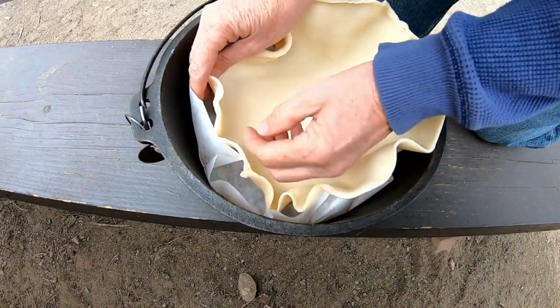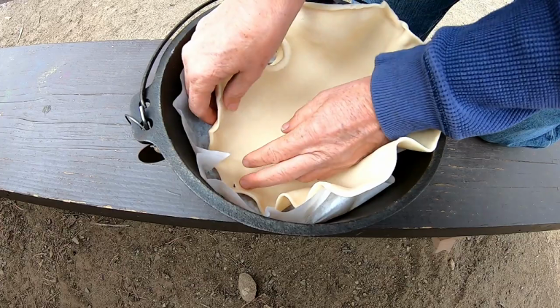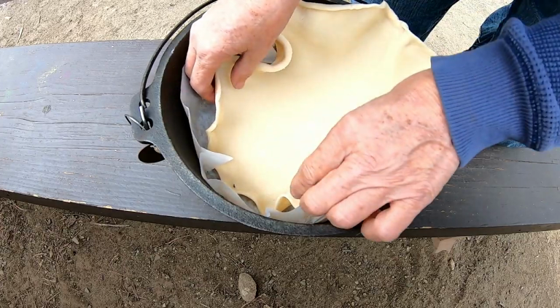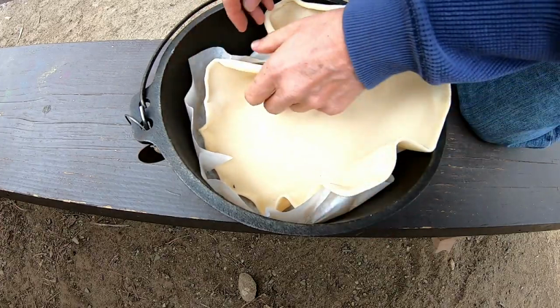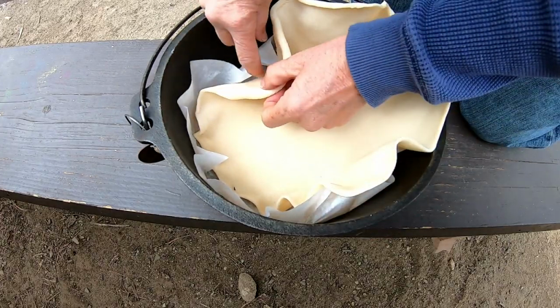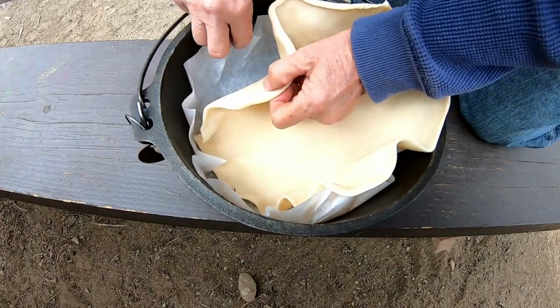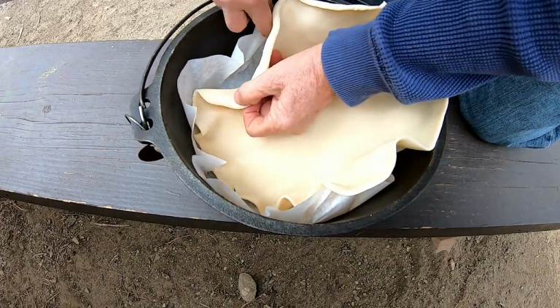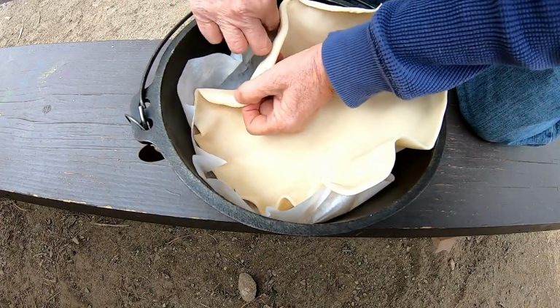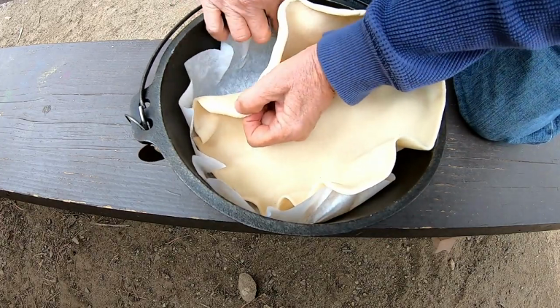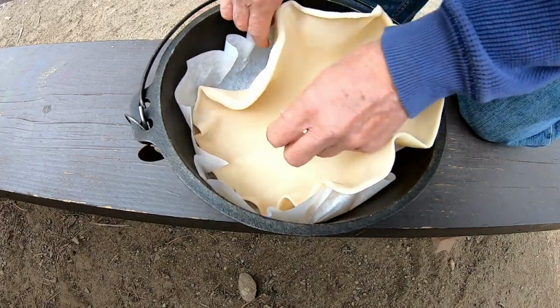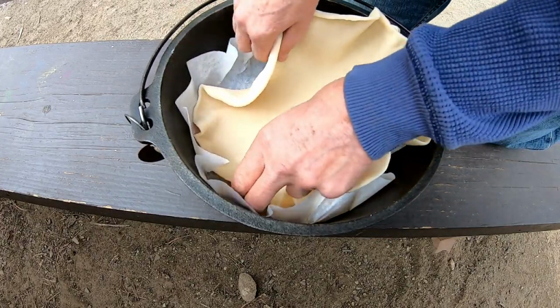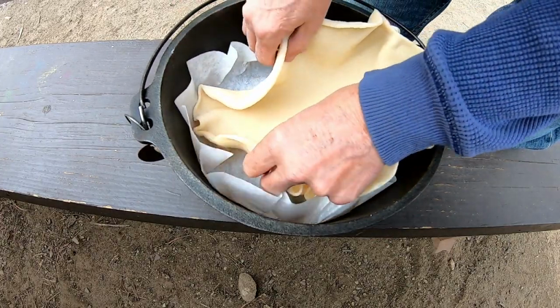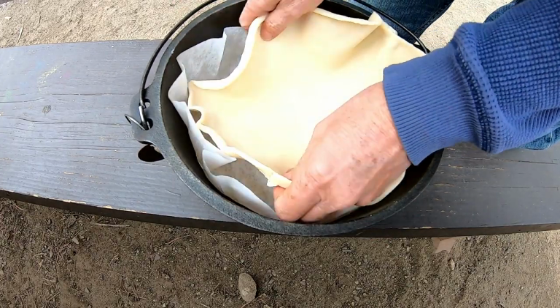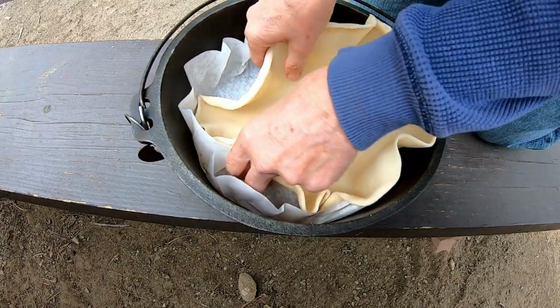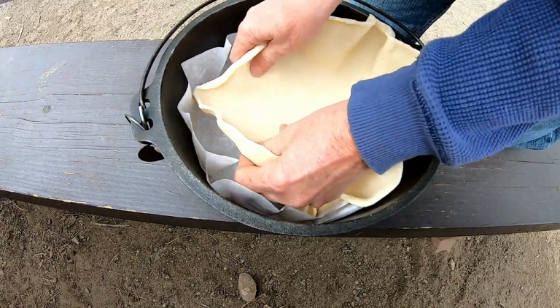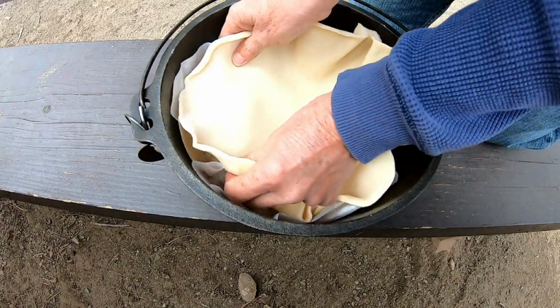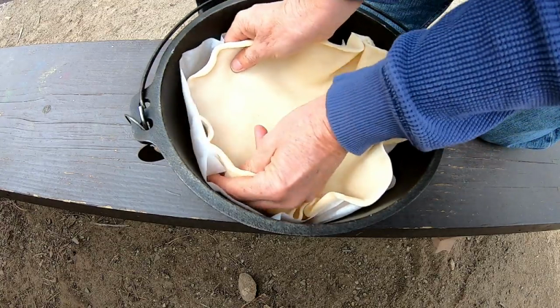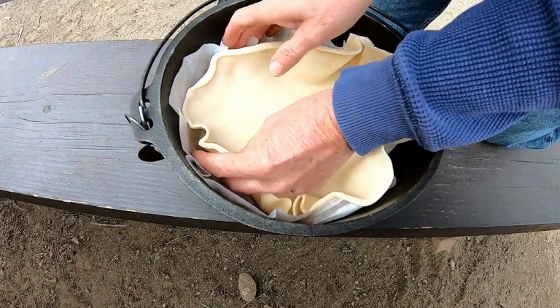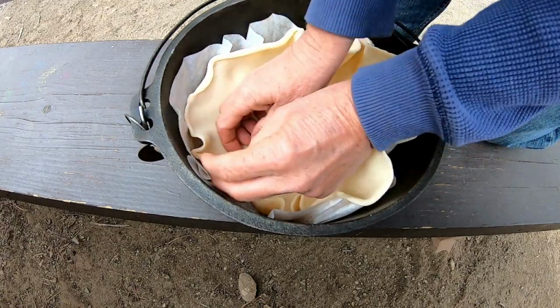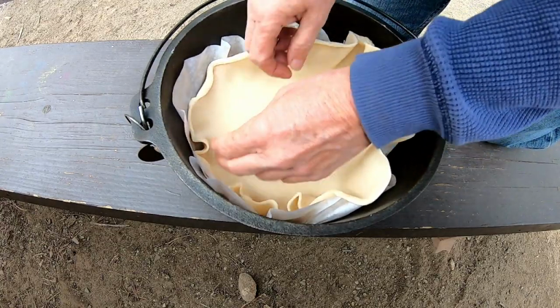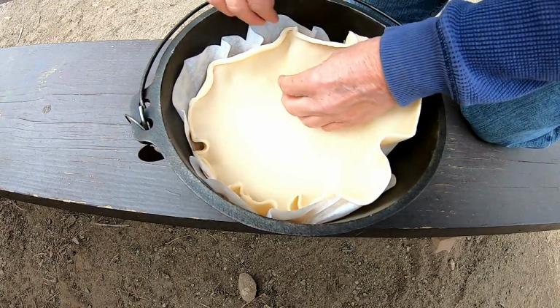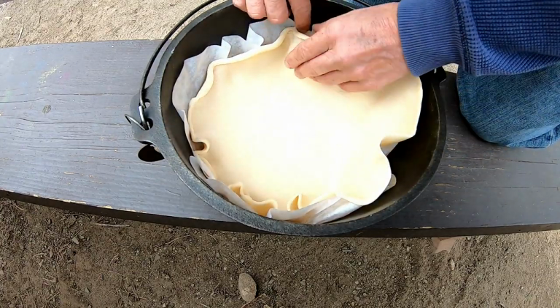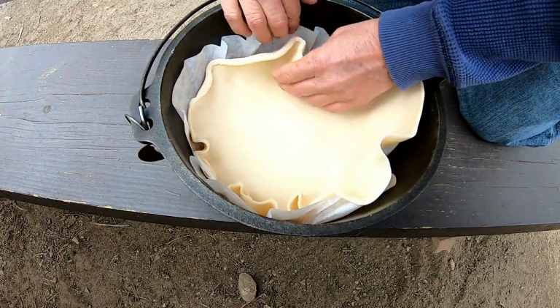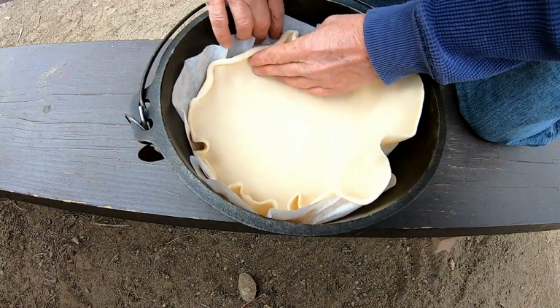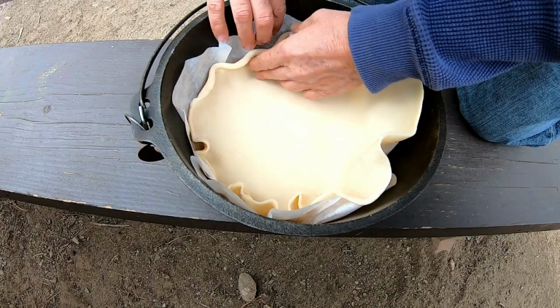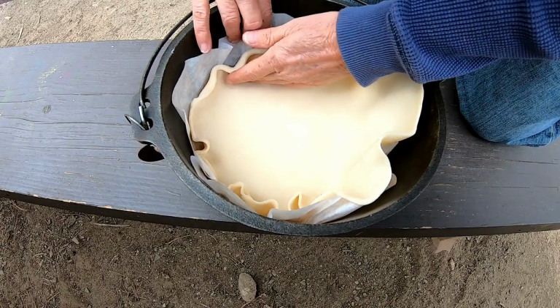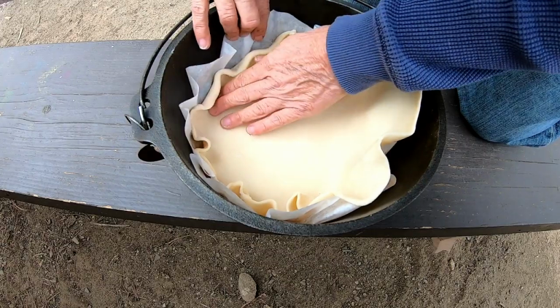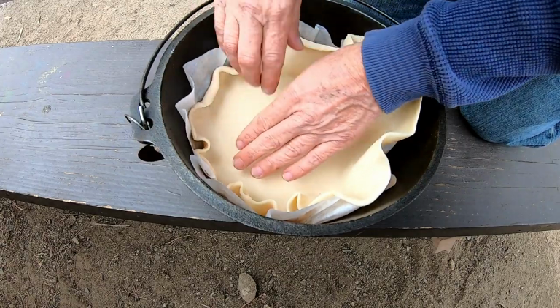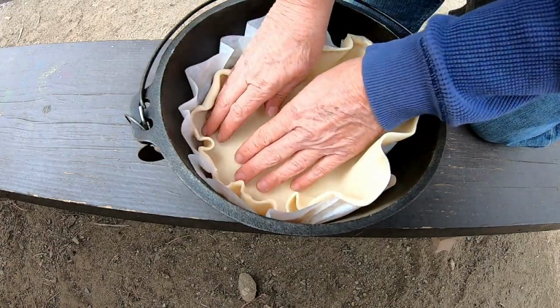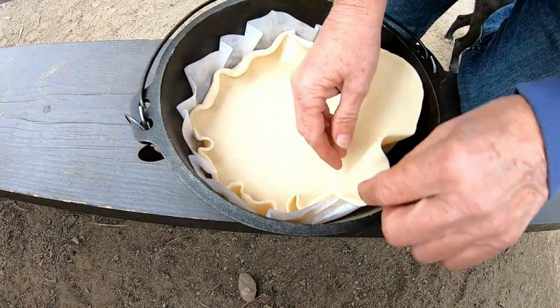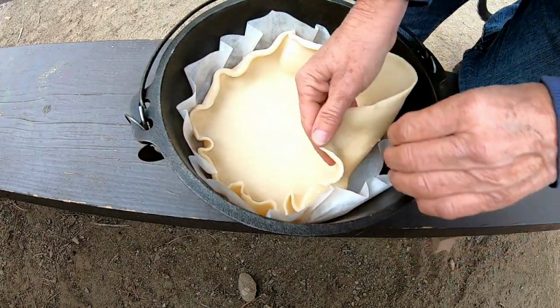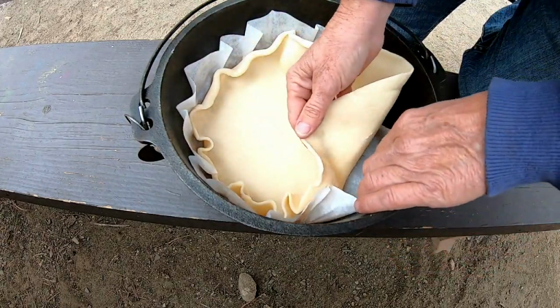Here comes Sammy. Sammy says, 'What are you fixing me?' I'm not fixing you anything. This is — instead of a cherry pie, it's going to be a cherry tart thingy.